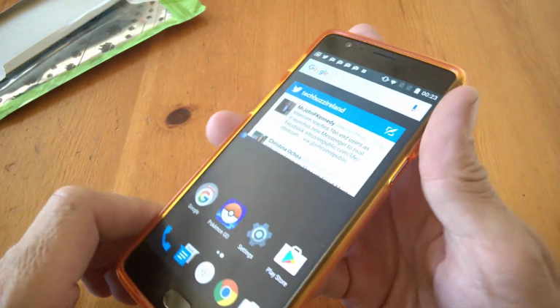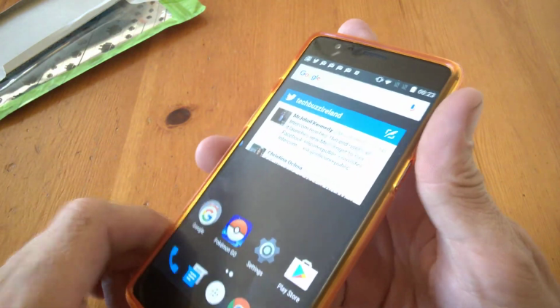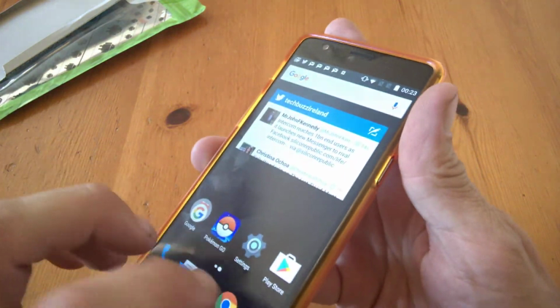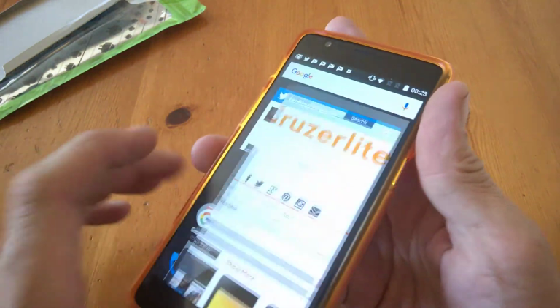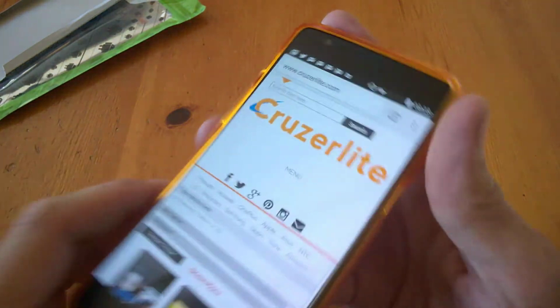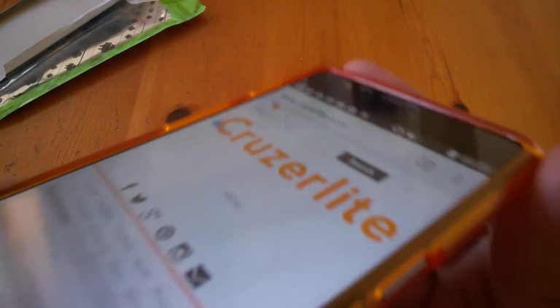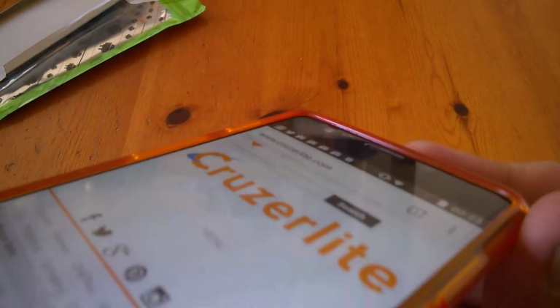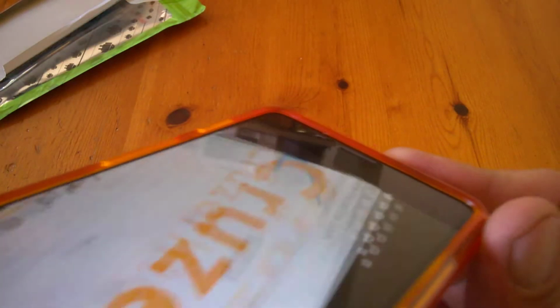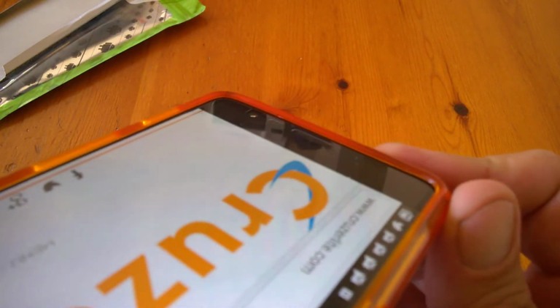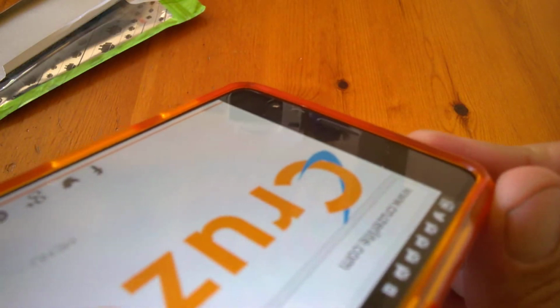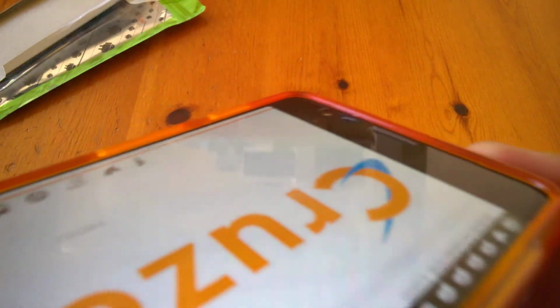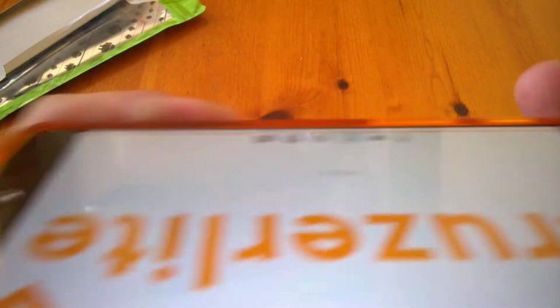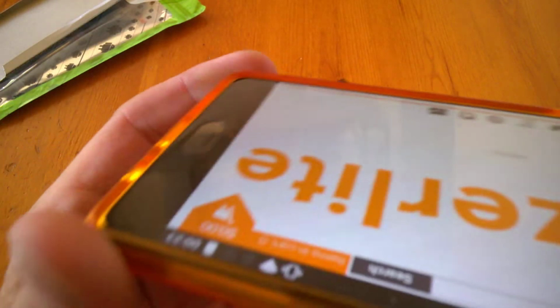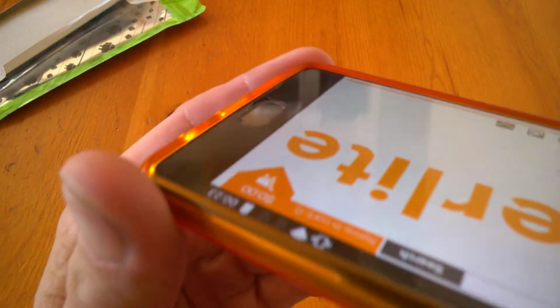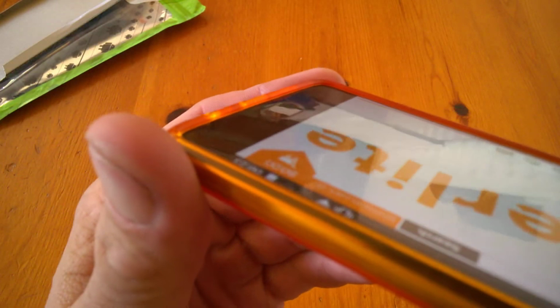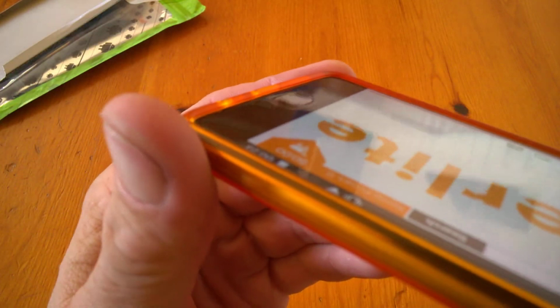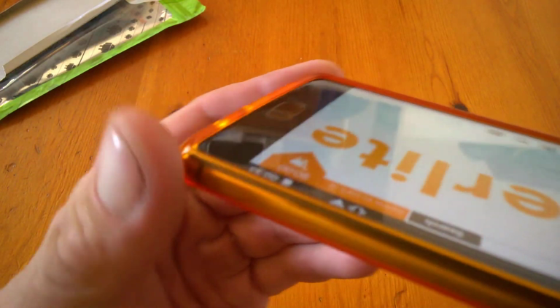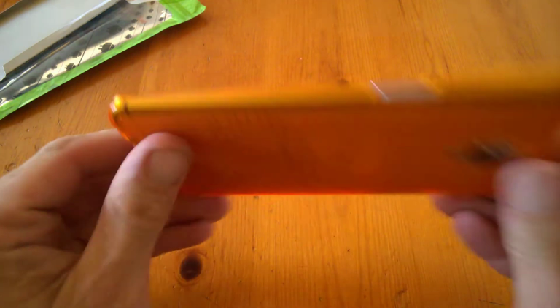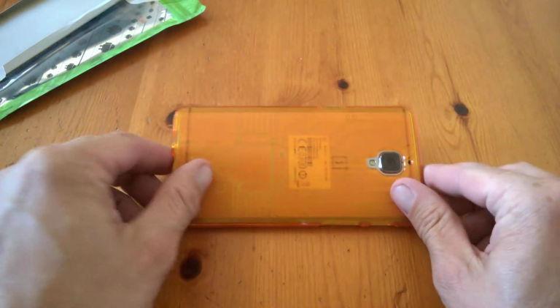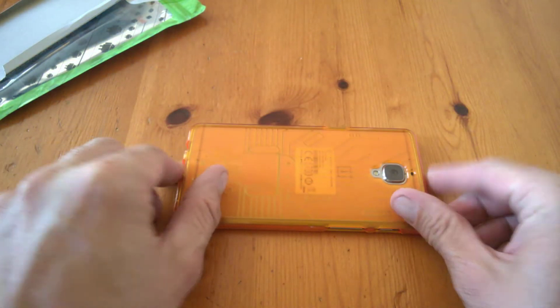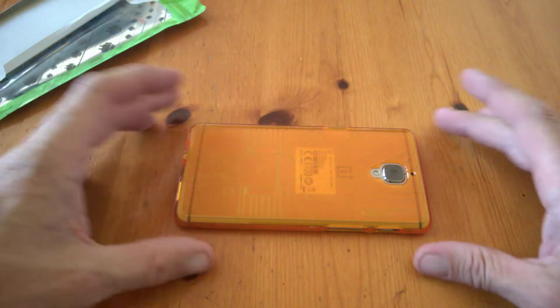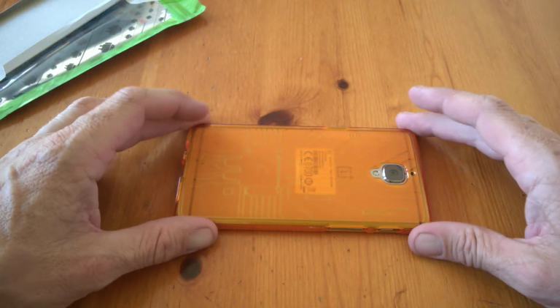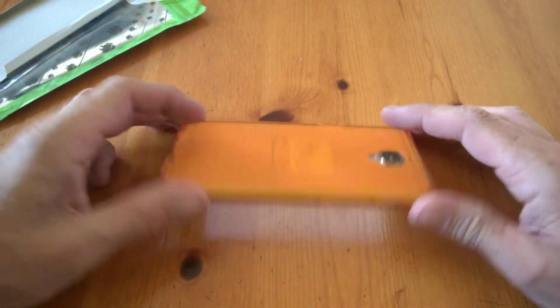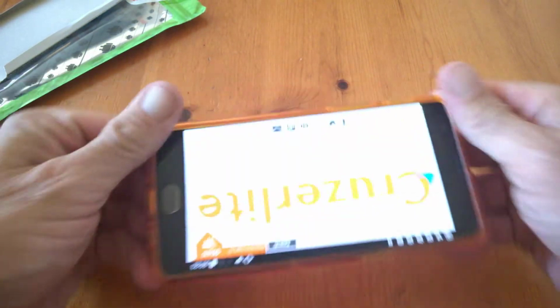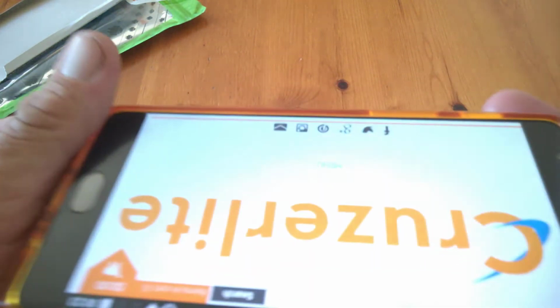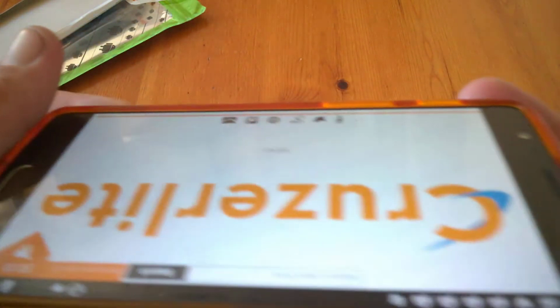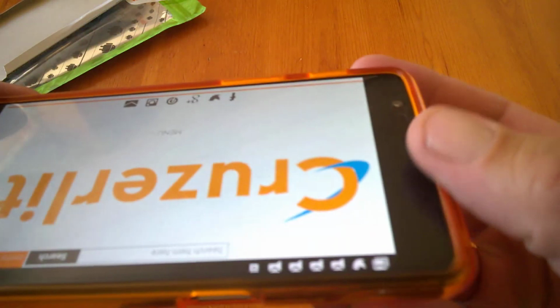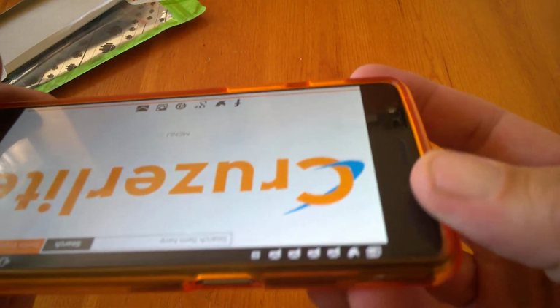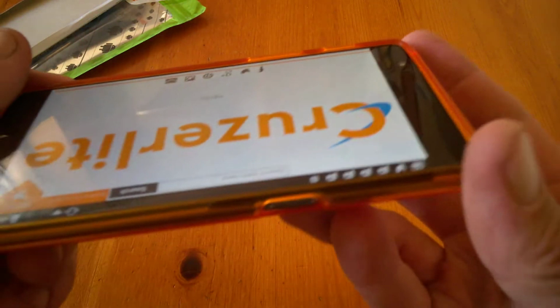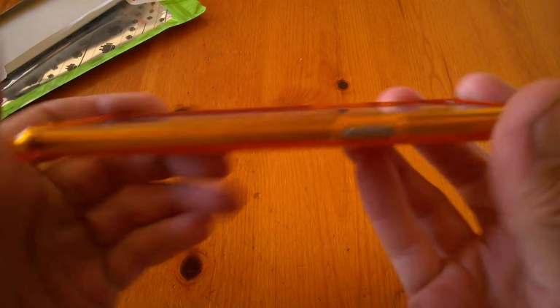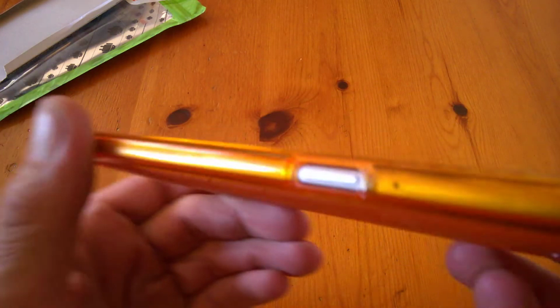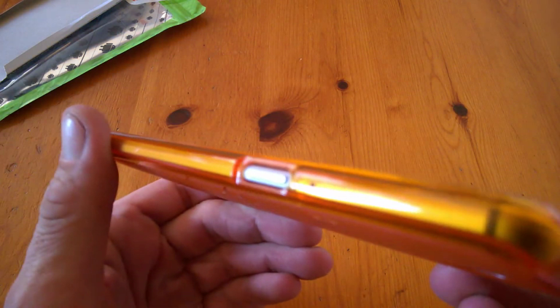First off to note, we can see we do have a lip going around the entire front of the phone, so you can put your device face down if you like, which is quite cool.